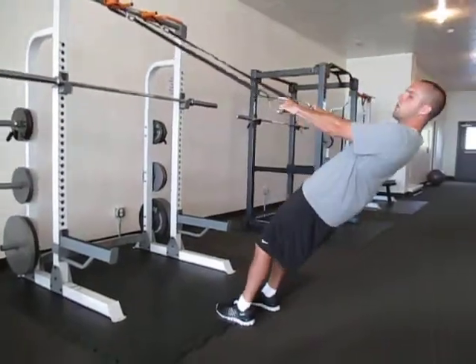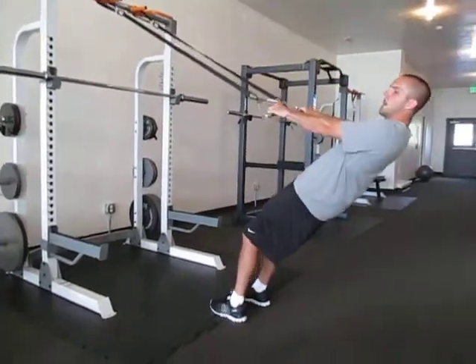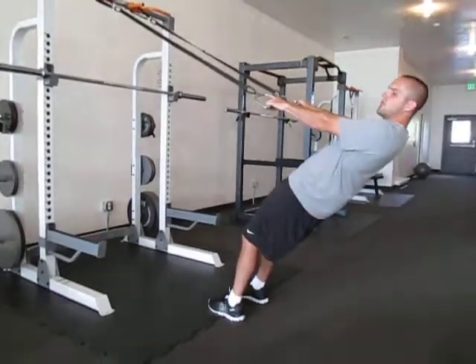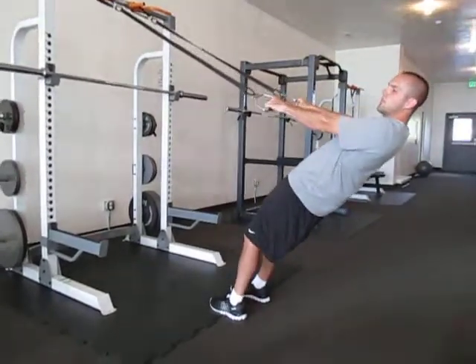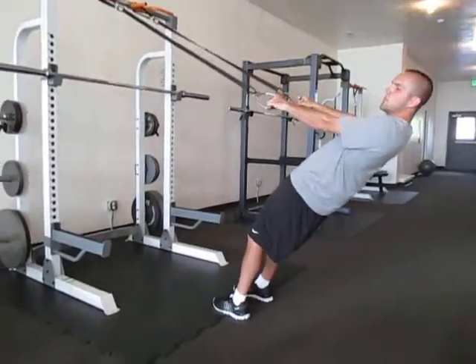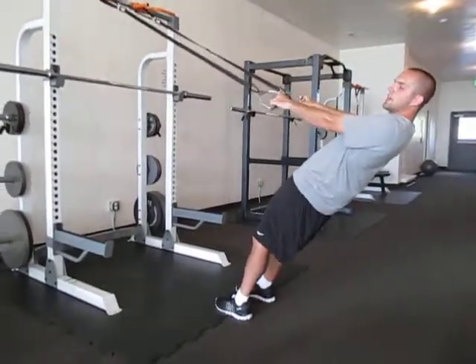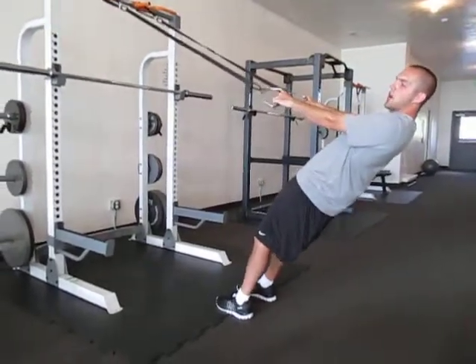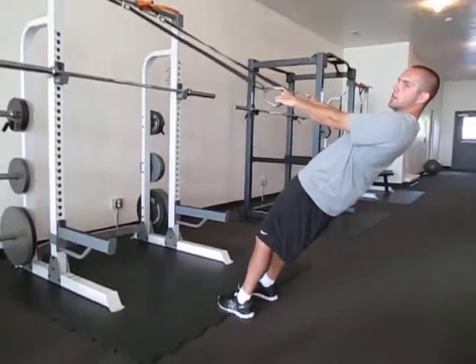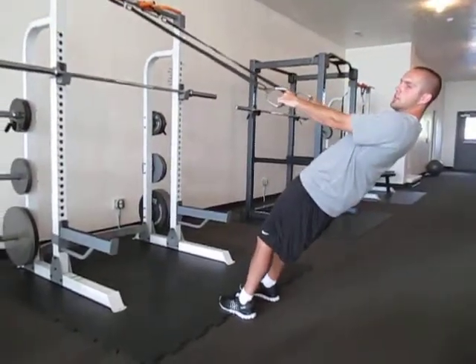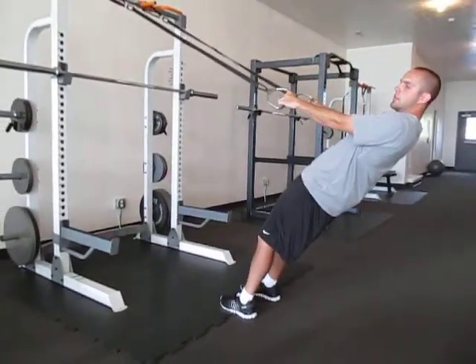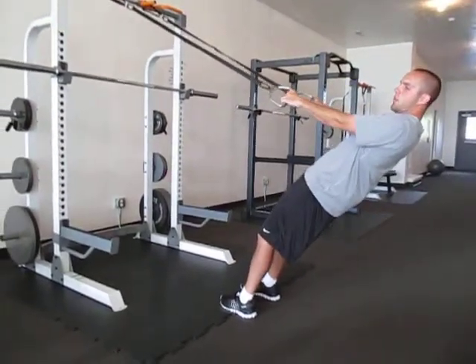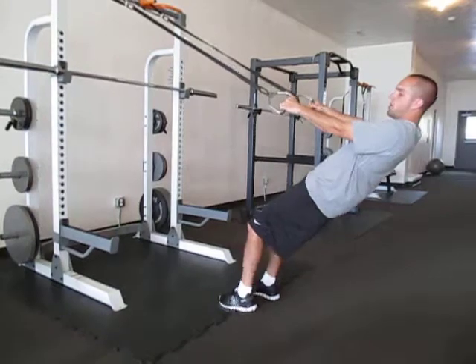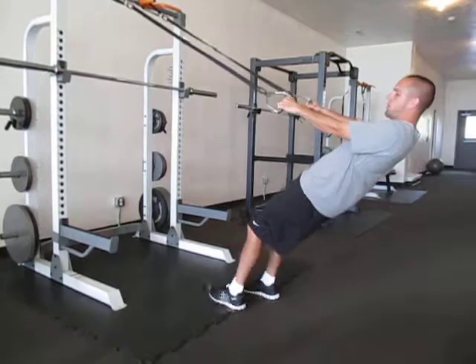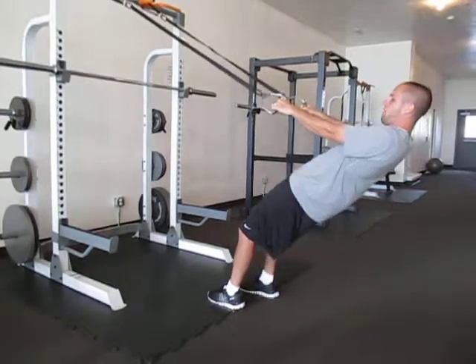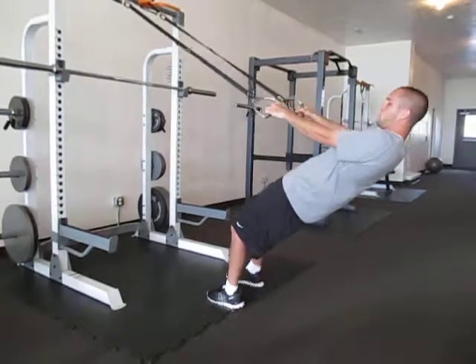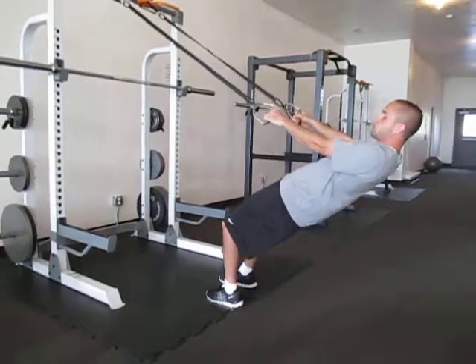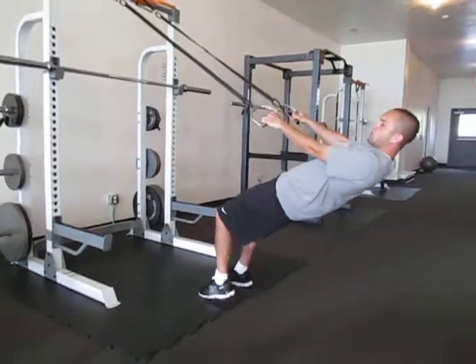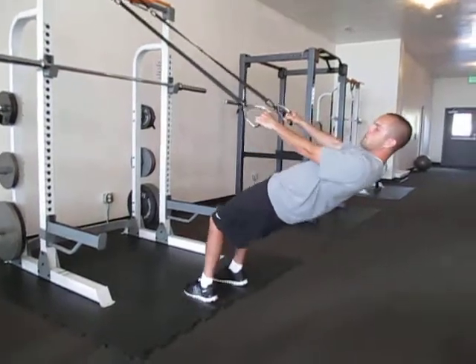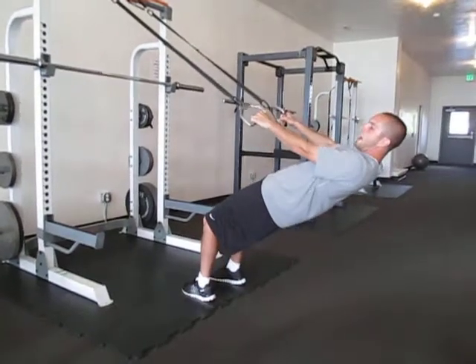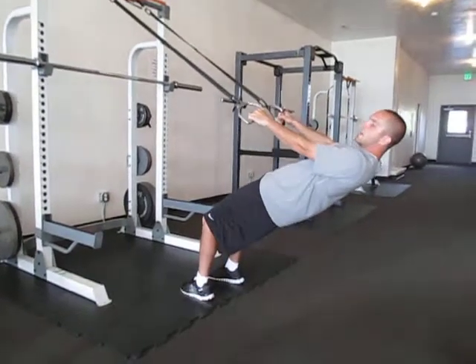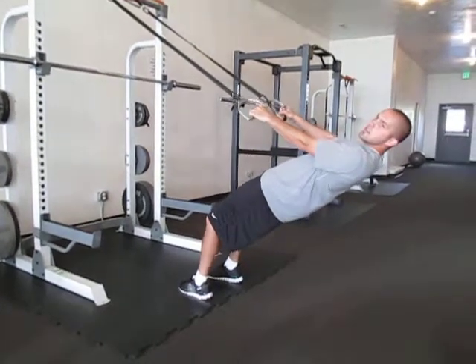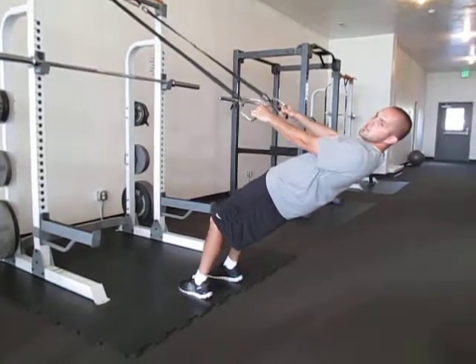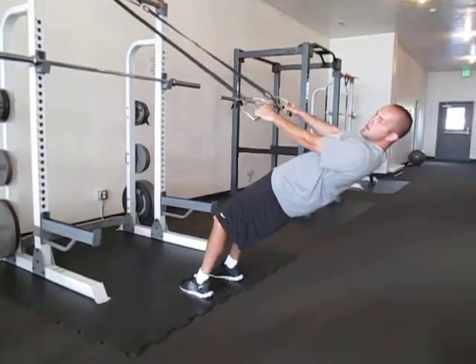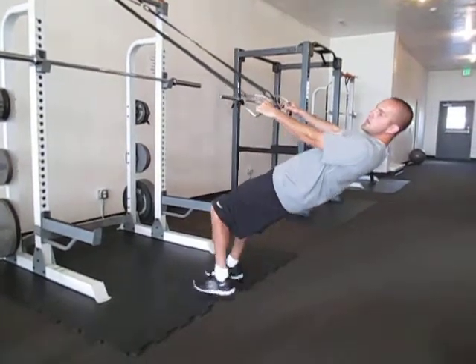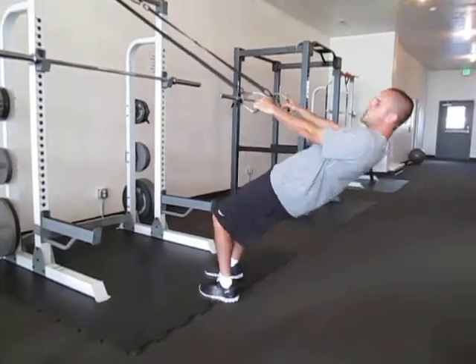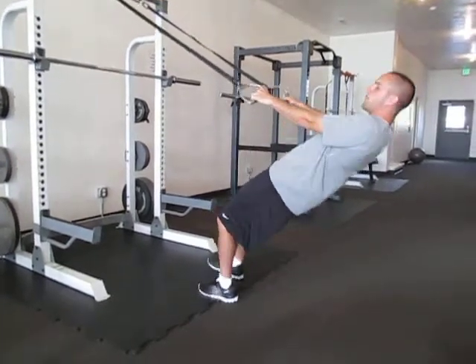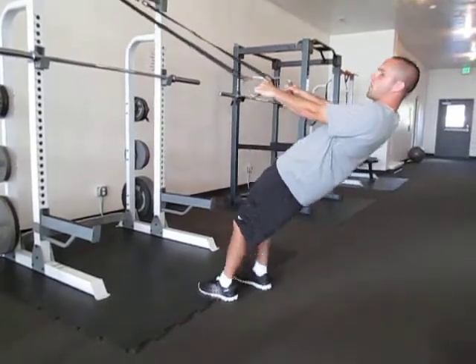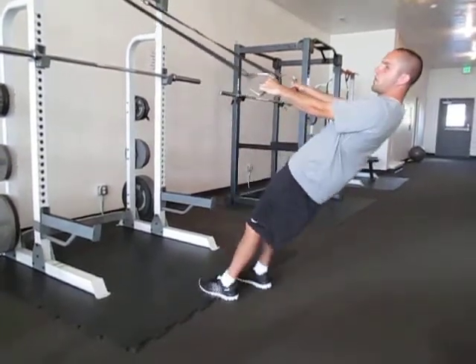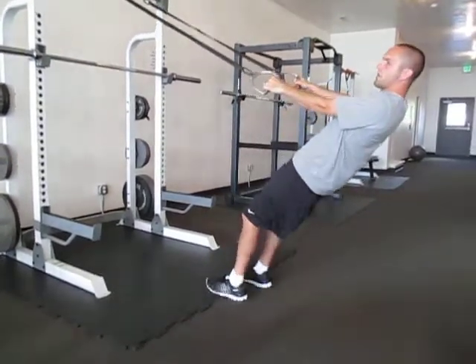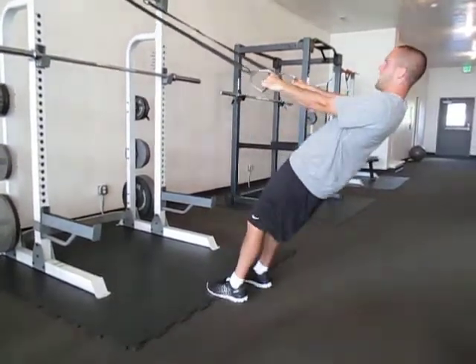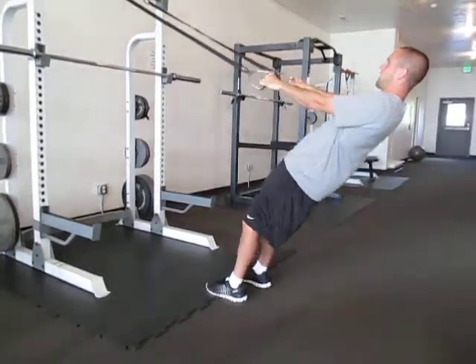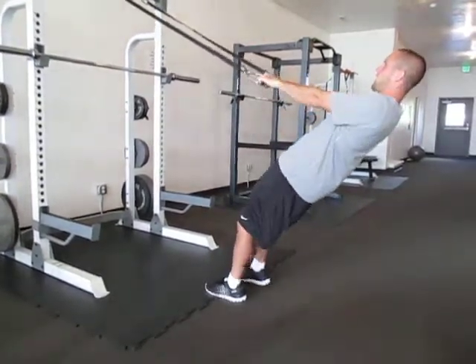With any of these, to make them harder you're going to want to move the feet closer to the rack; to make them easier, farther away from the rack.